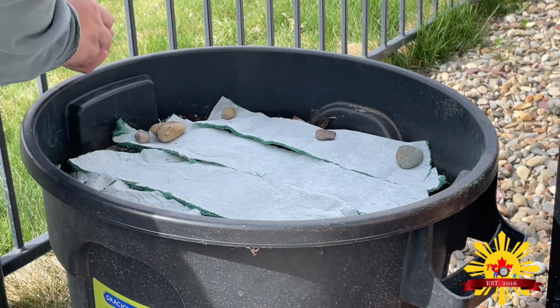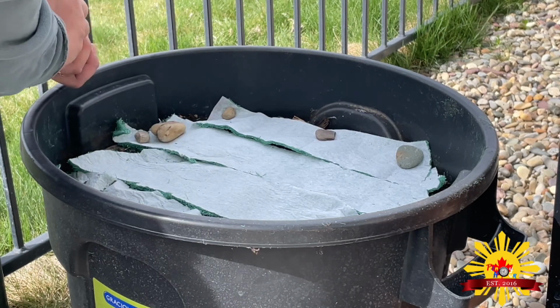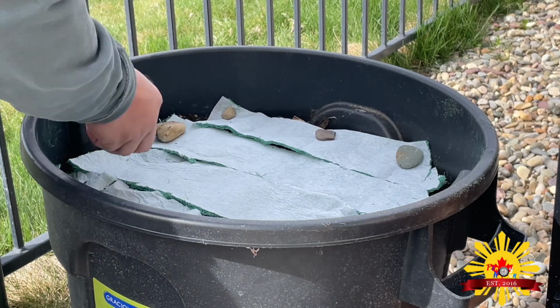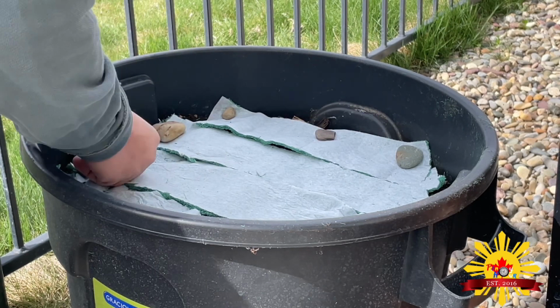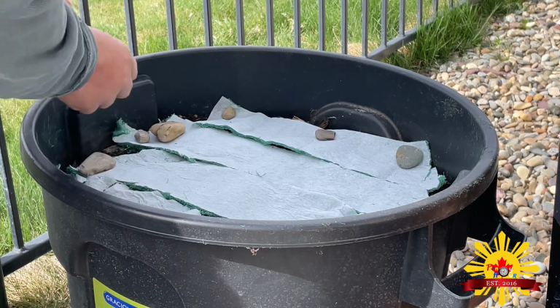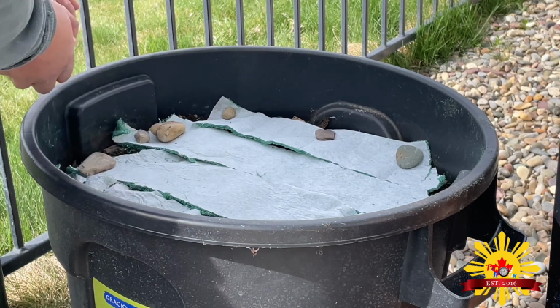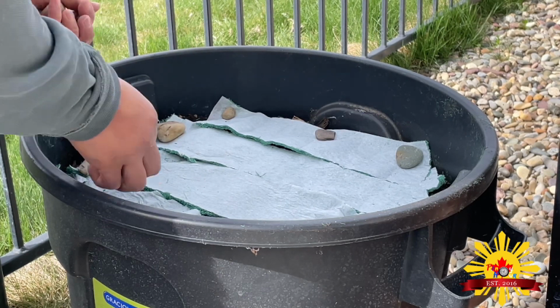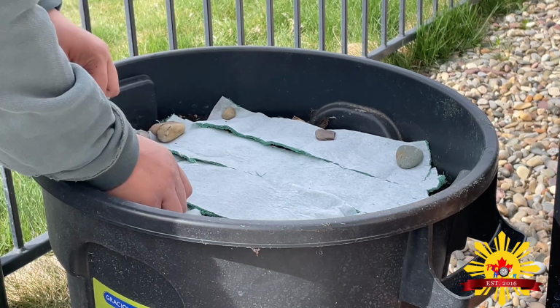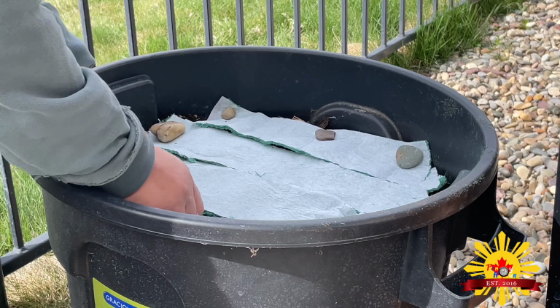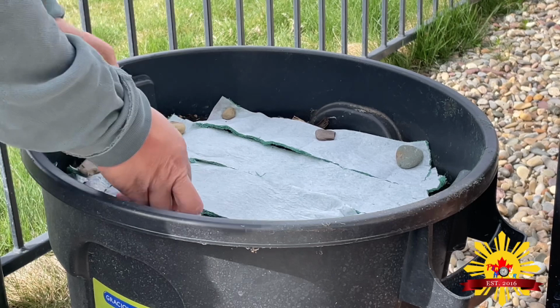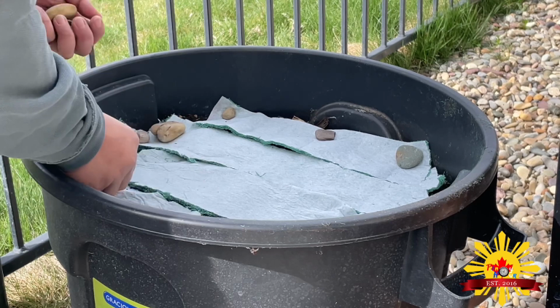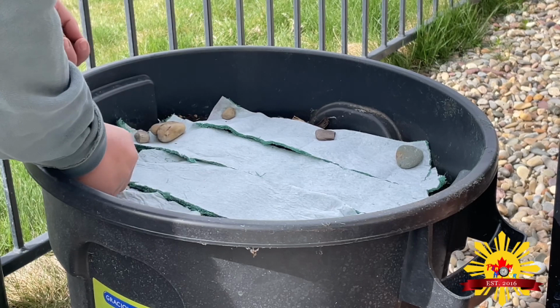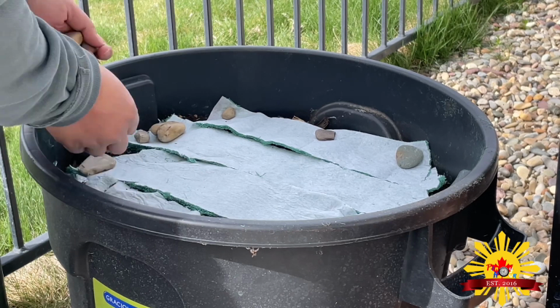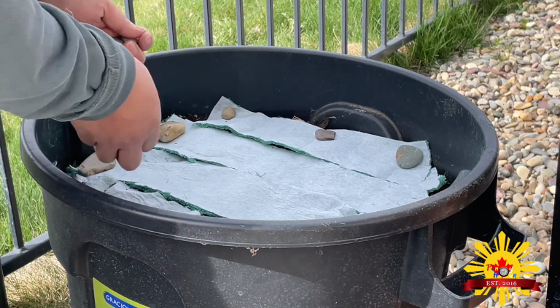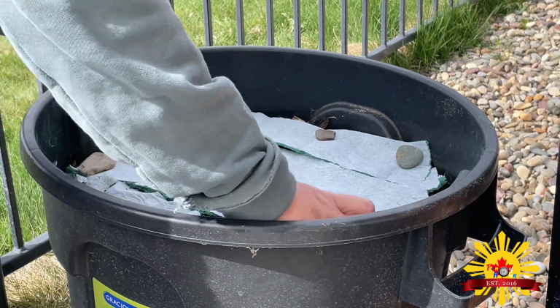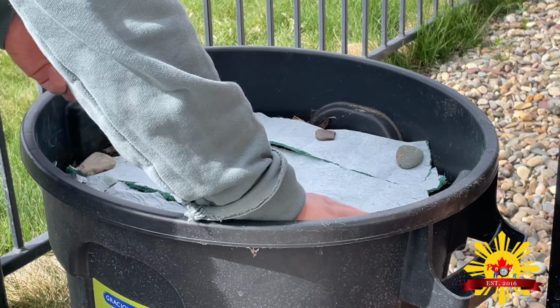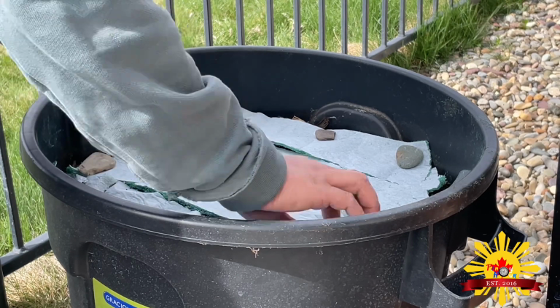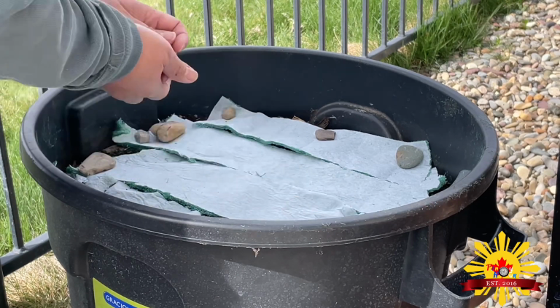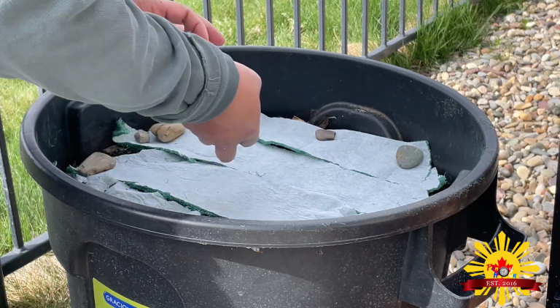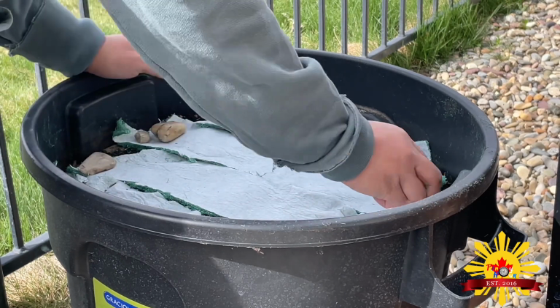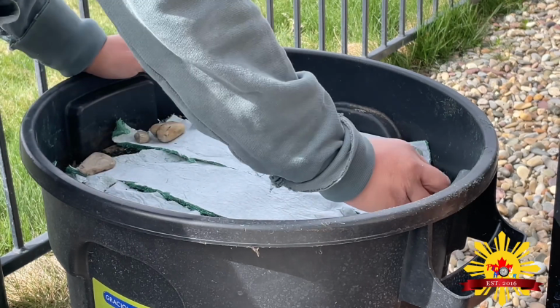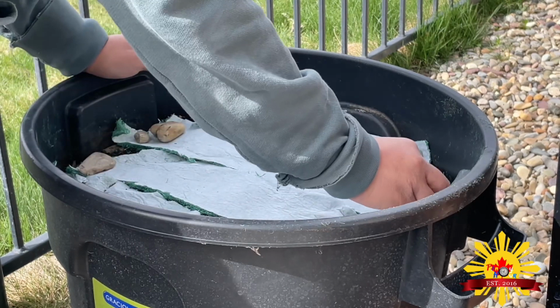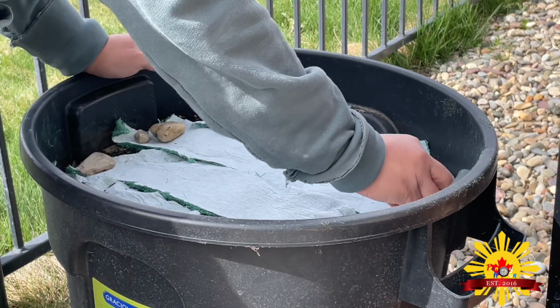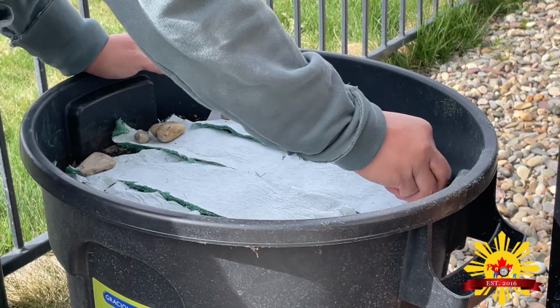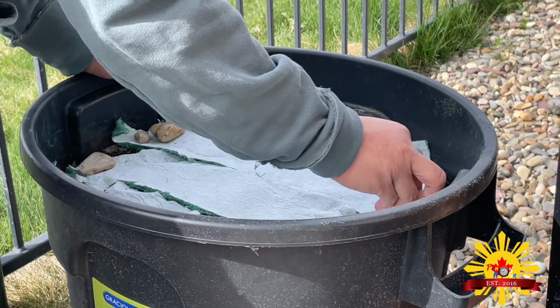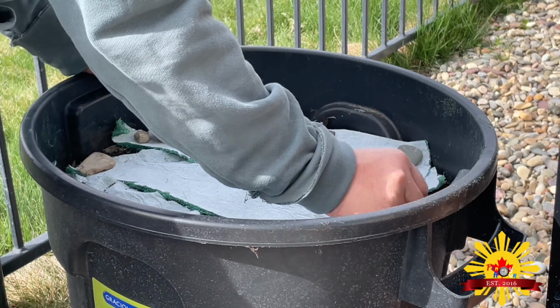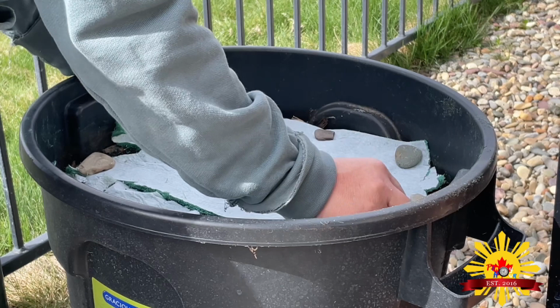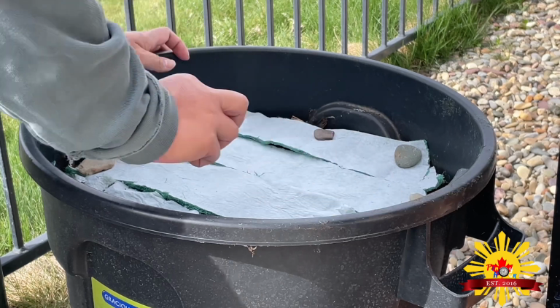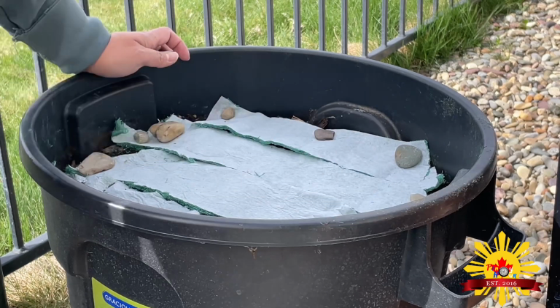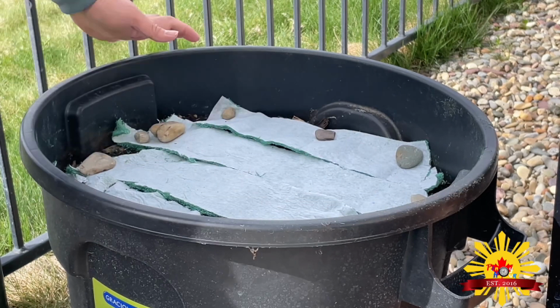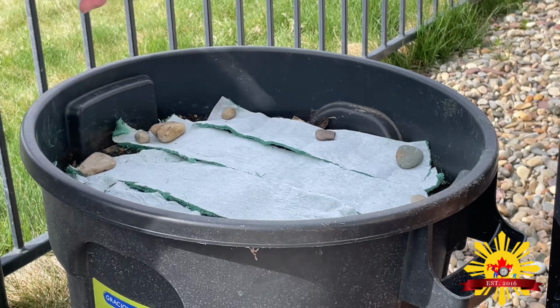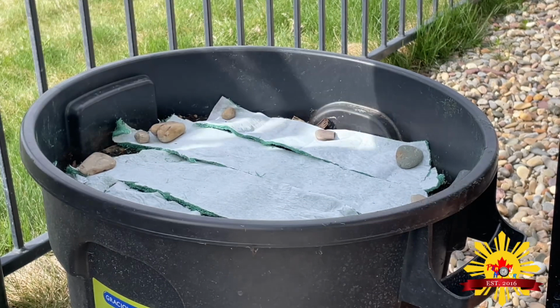I'm just so excited for this spring season. I'm done with the winter!